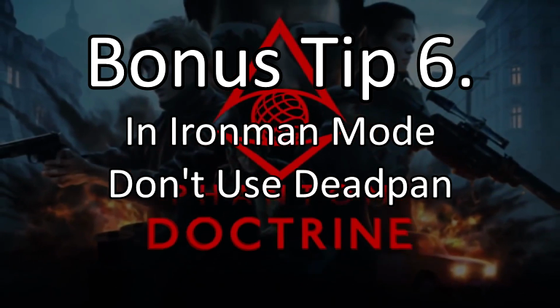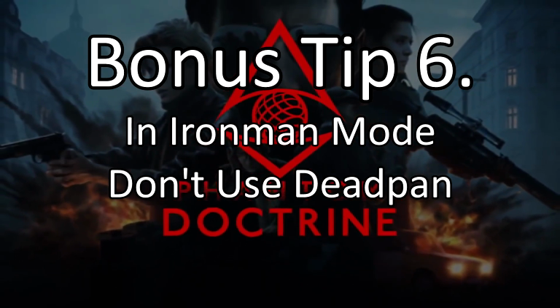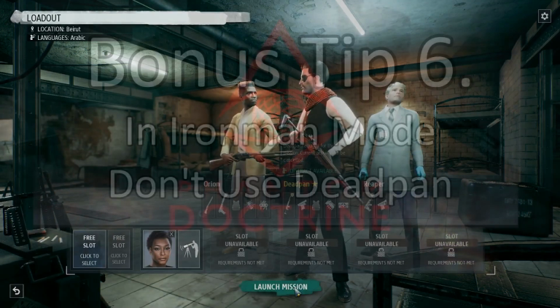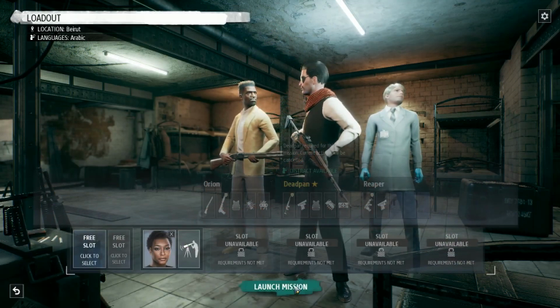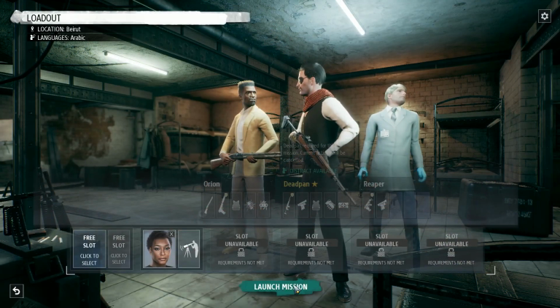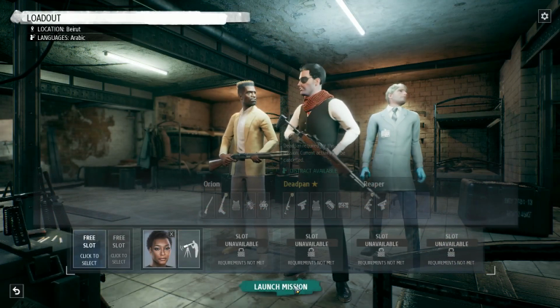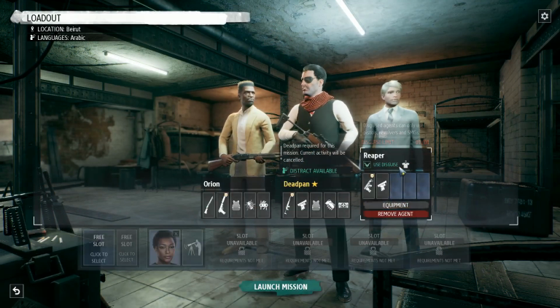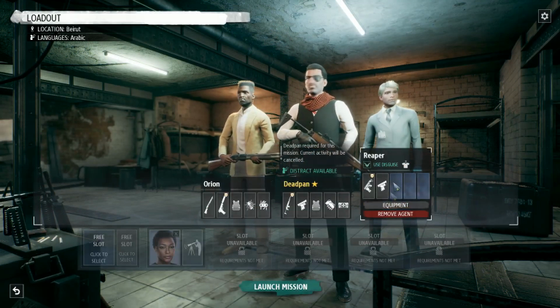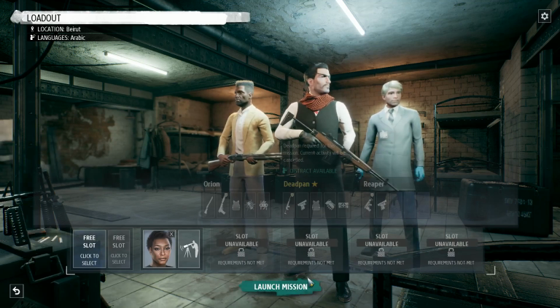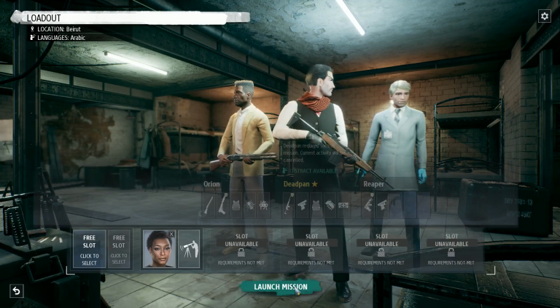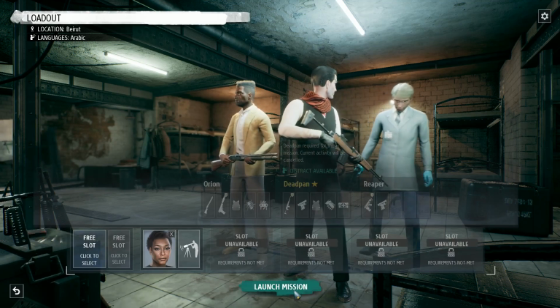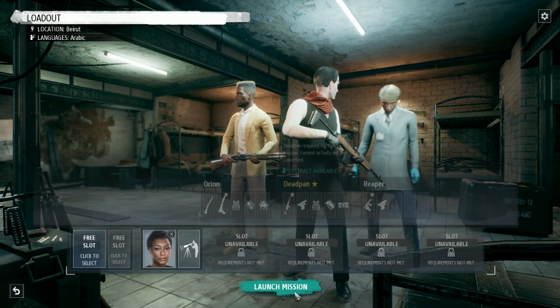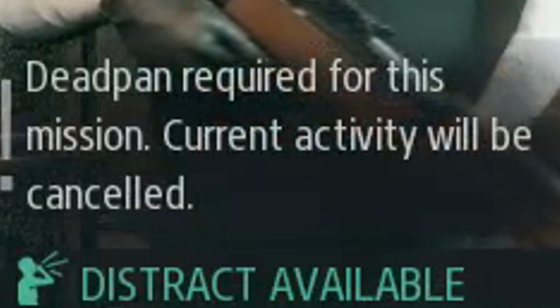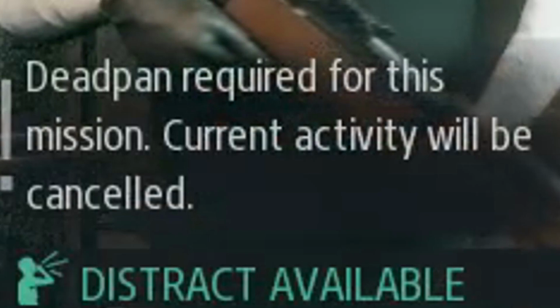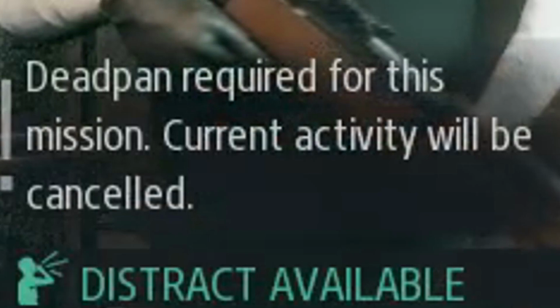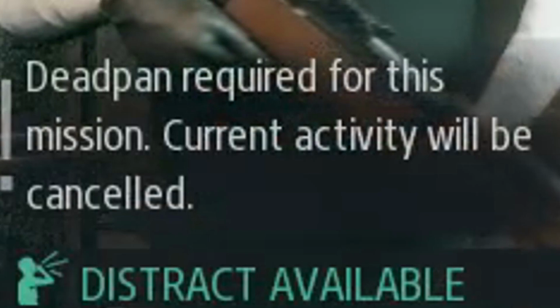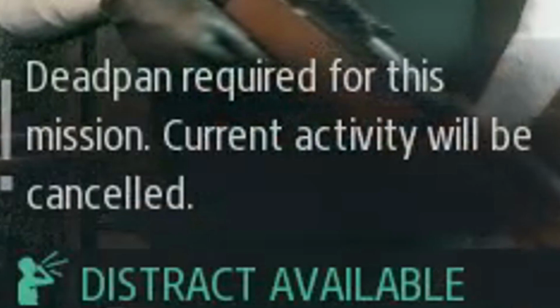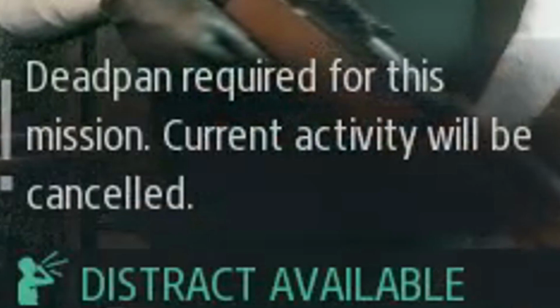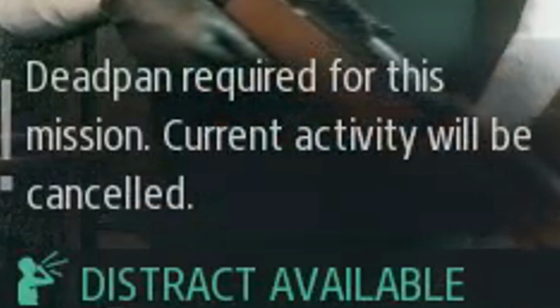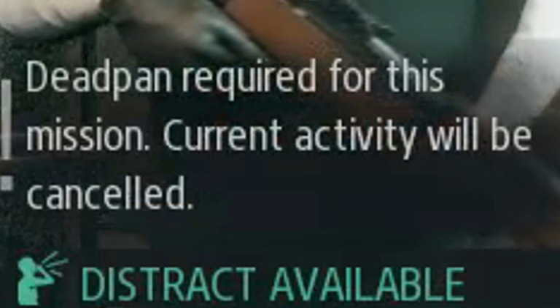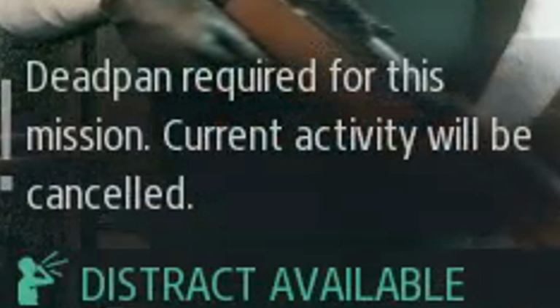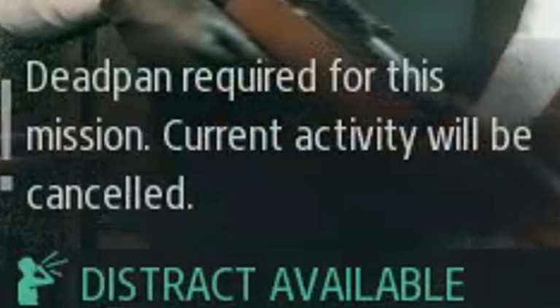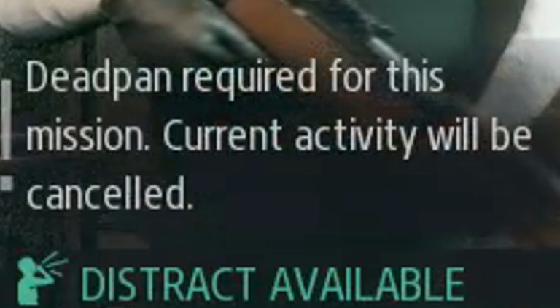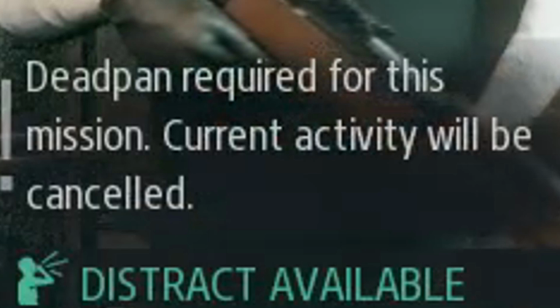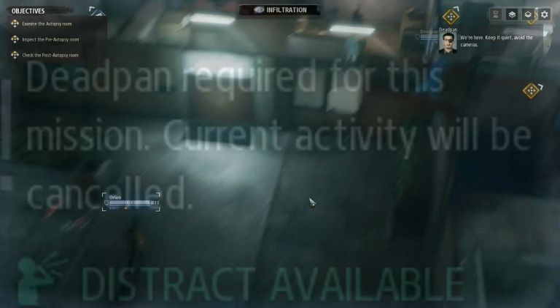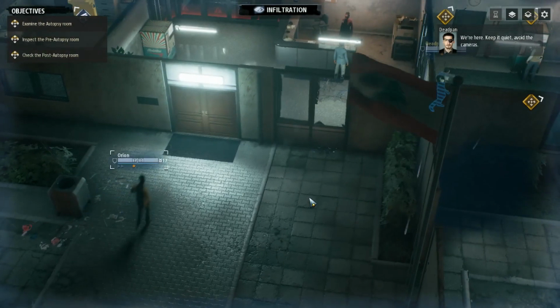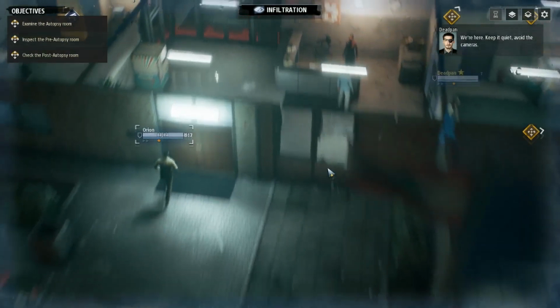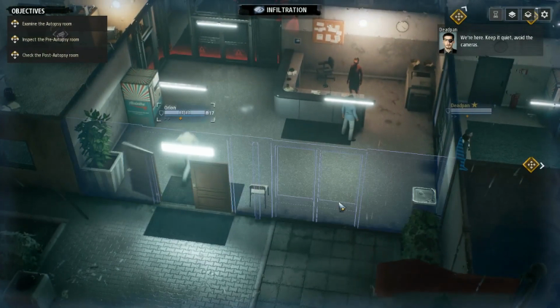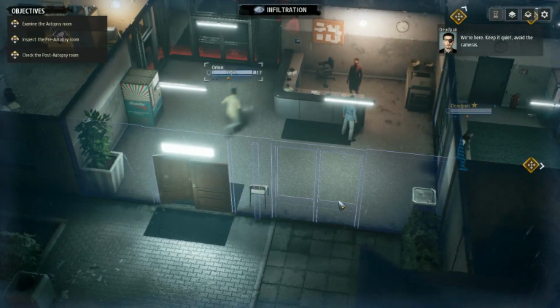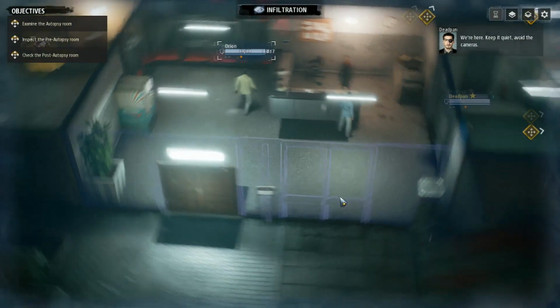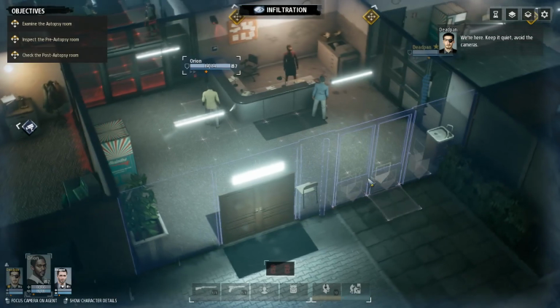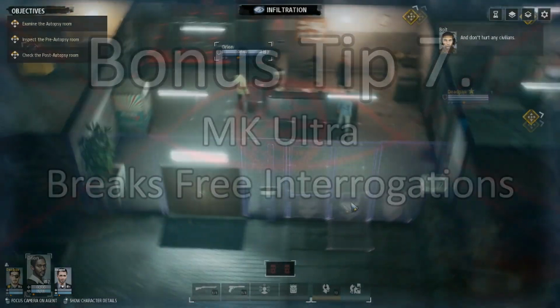This might seem obvious, but if you intend to play on Iron Man, don't use the main character Deadpan on normal missions. Story missions will often require him and you simply can't launch a story mission without him, but on any other mission don't take him - because if he dies, it's game over.